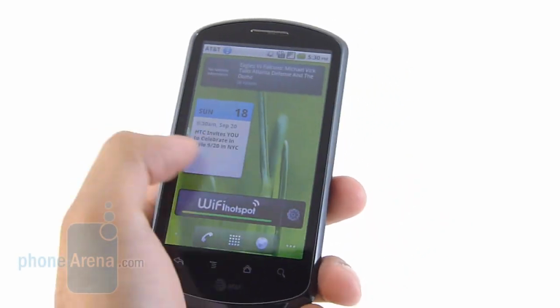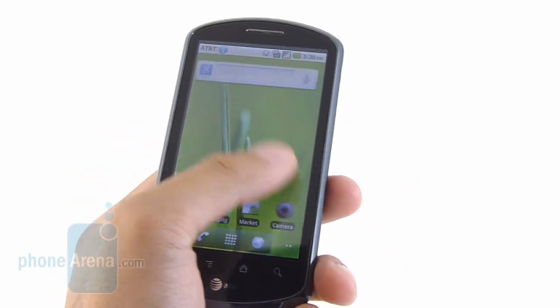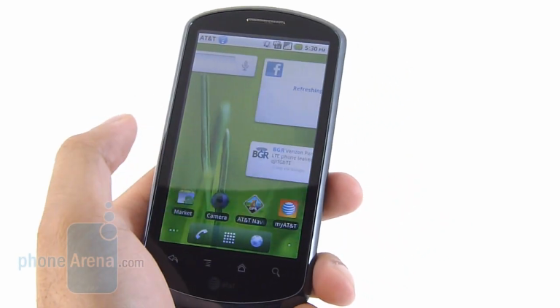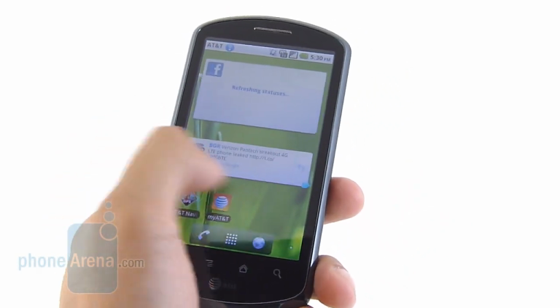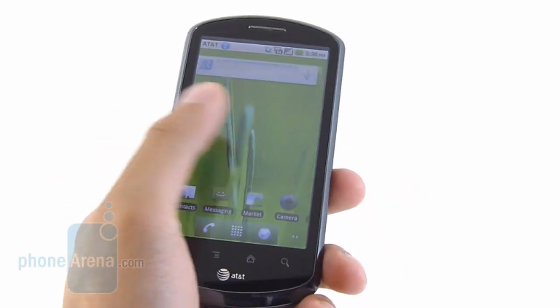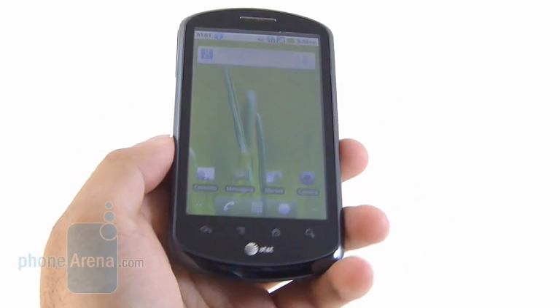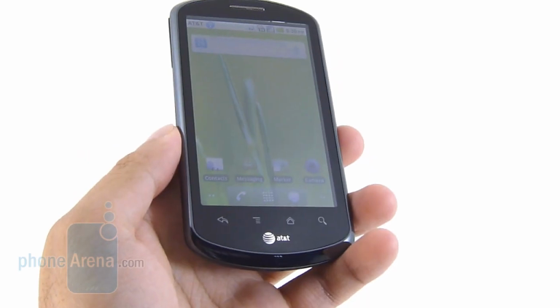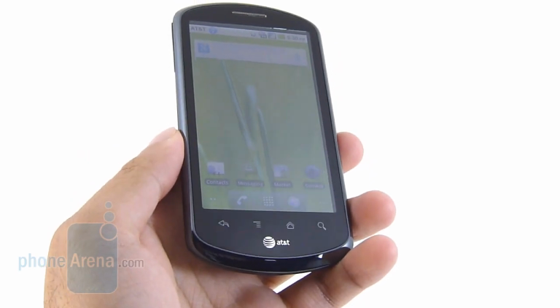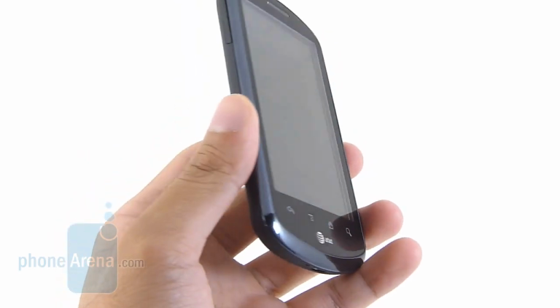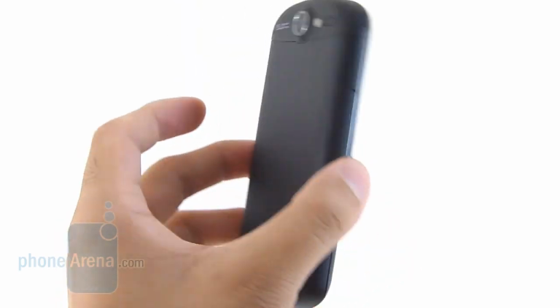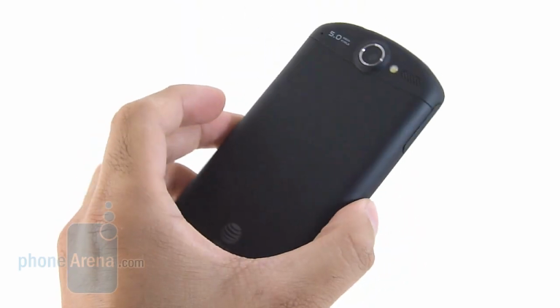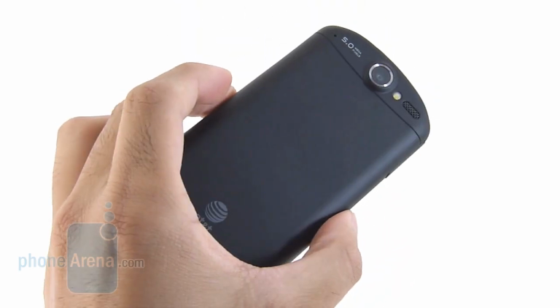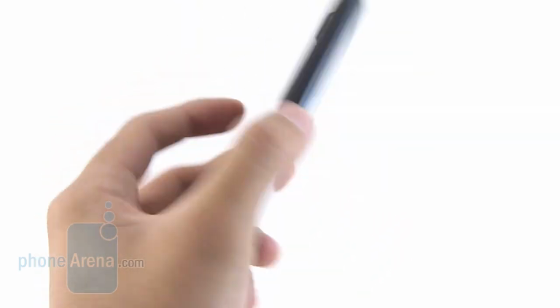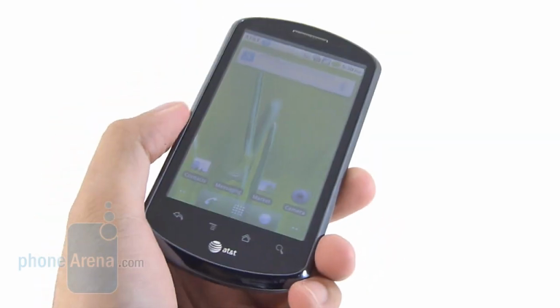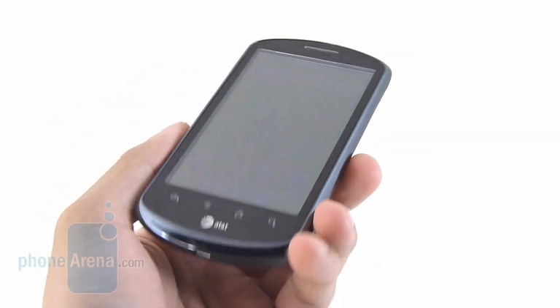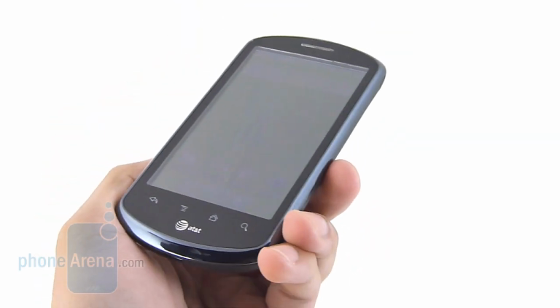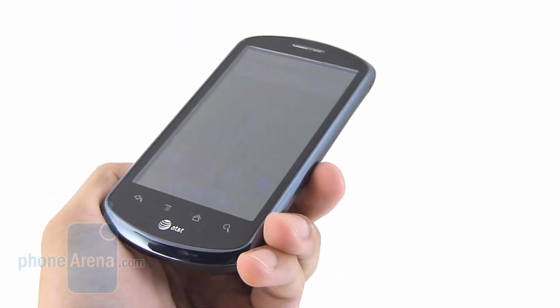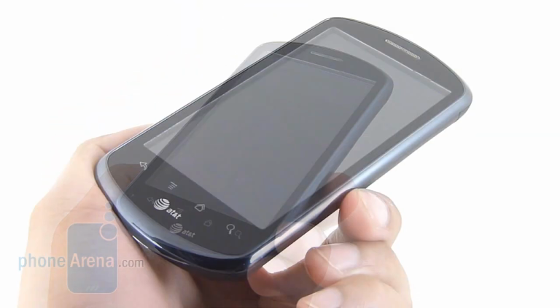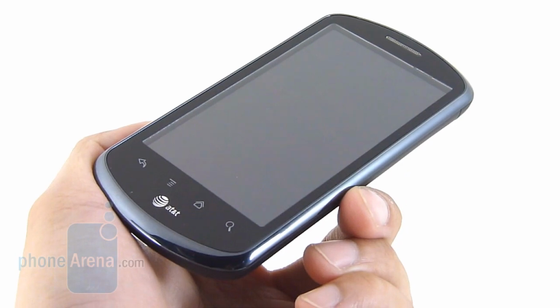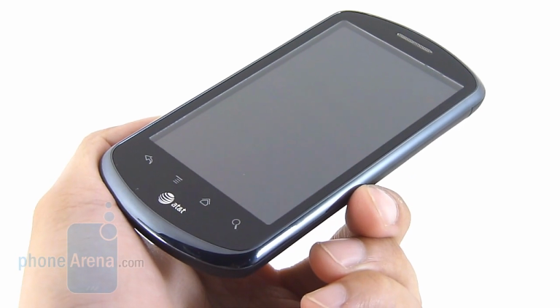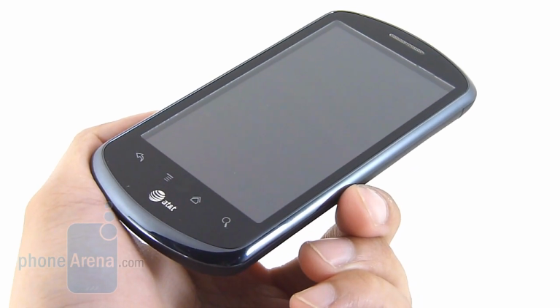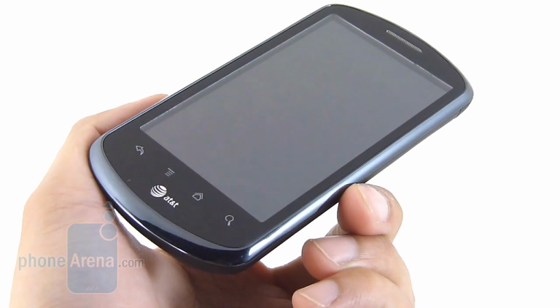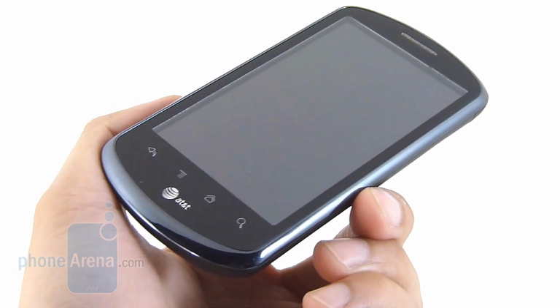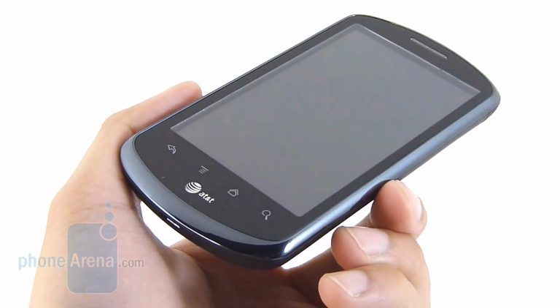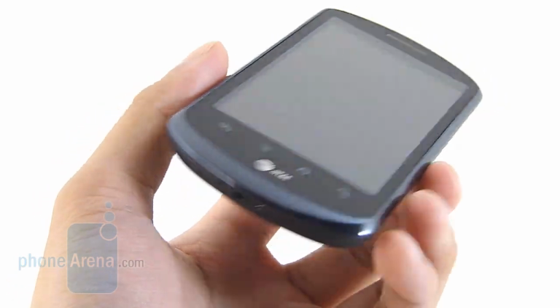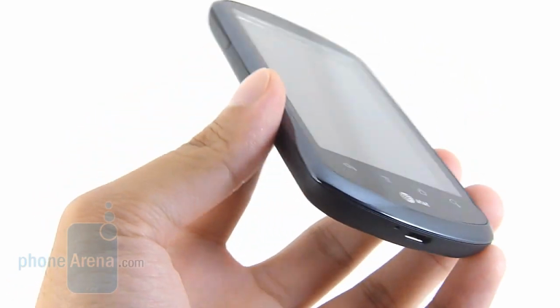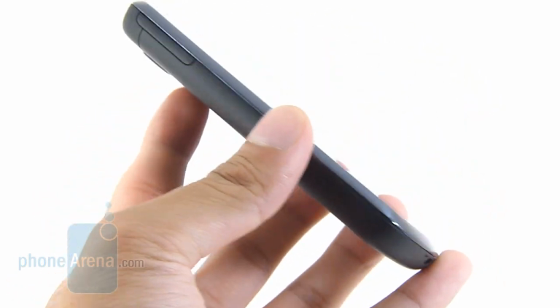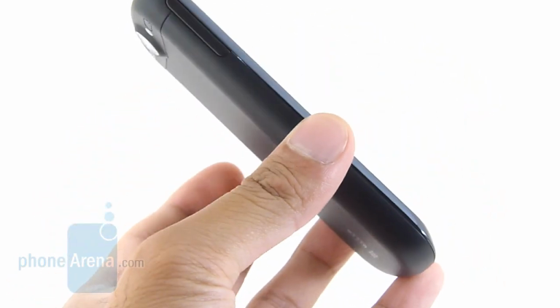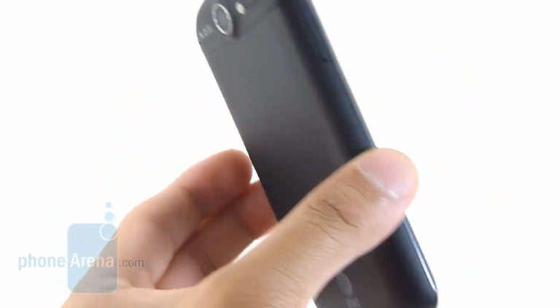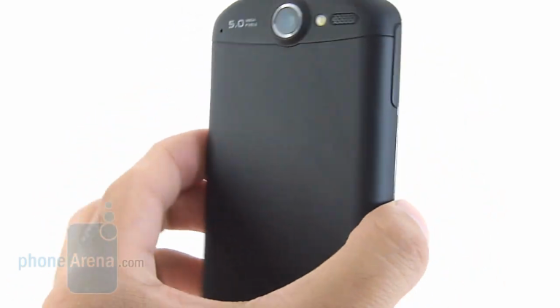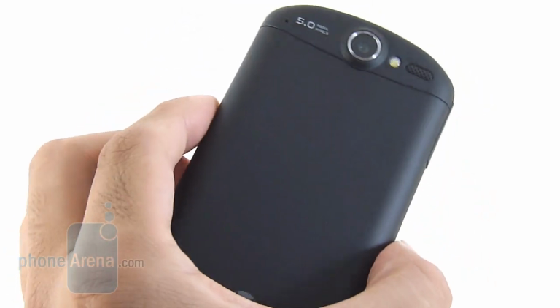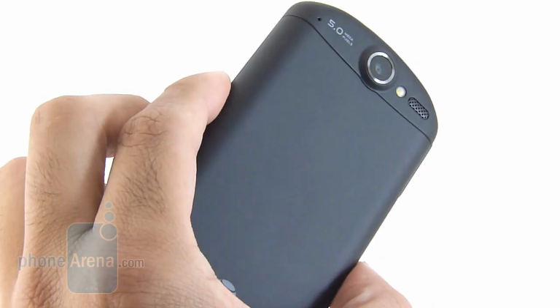You get features like a WVGA display, Android 2.2 Froyo, and 4G HSPA Plus connectivity. The Impulse 4G is actually AT&T's version of the Huawei Audios X5, which we previewed back in January.